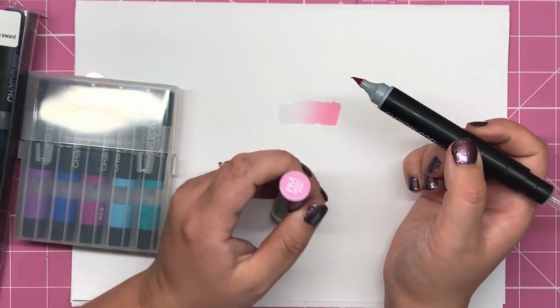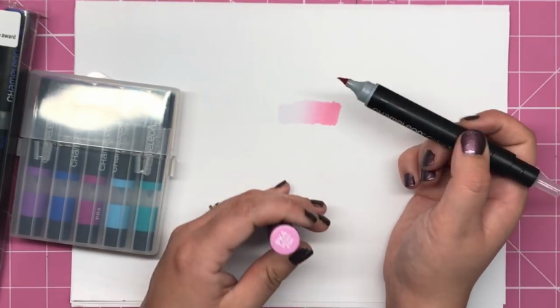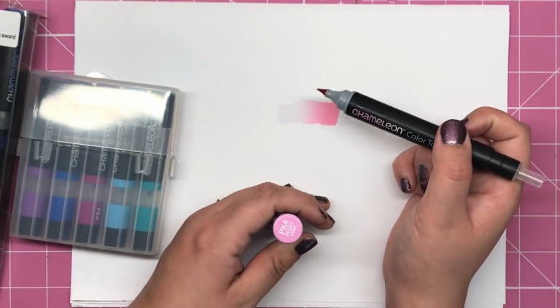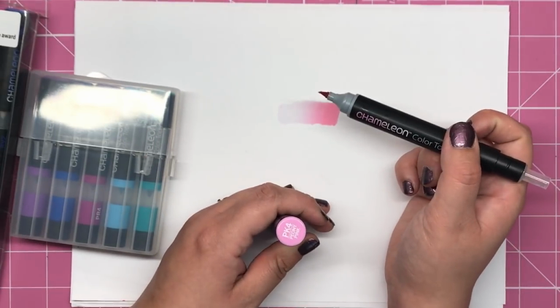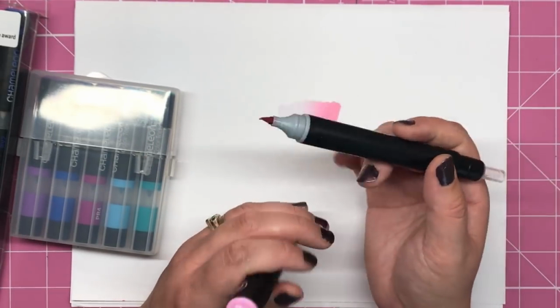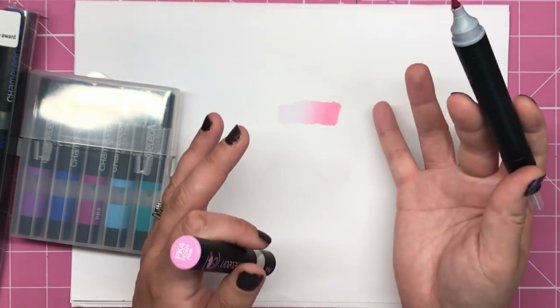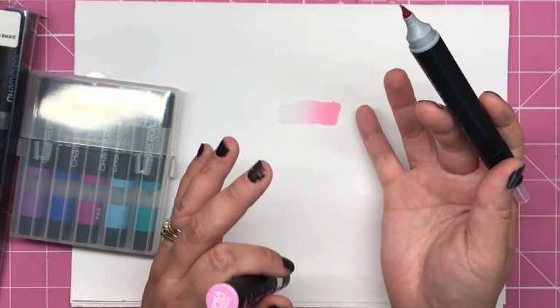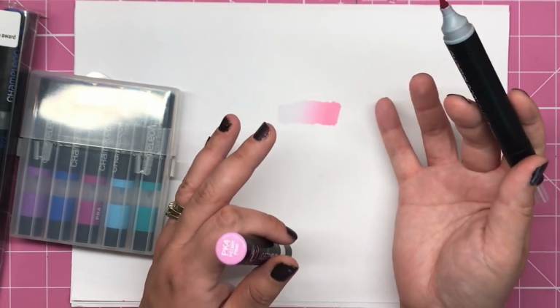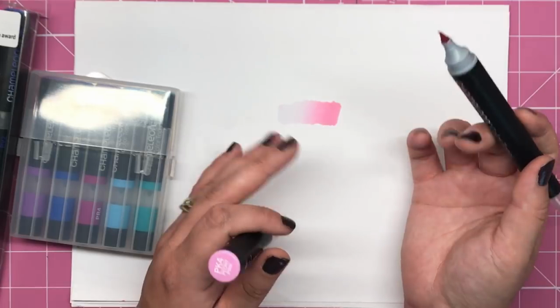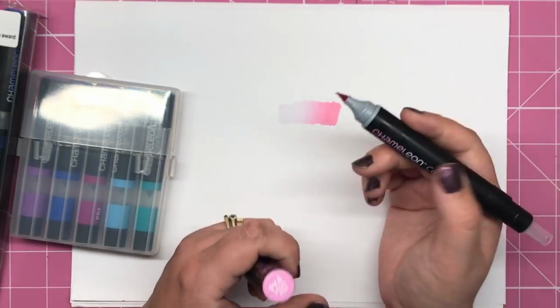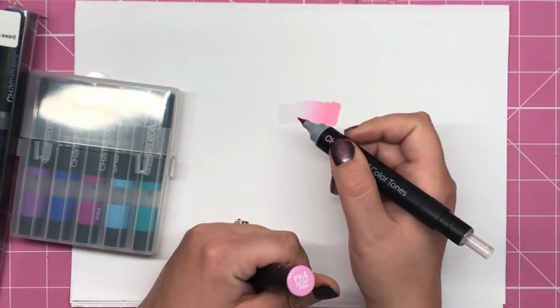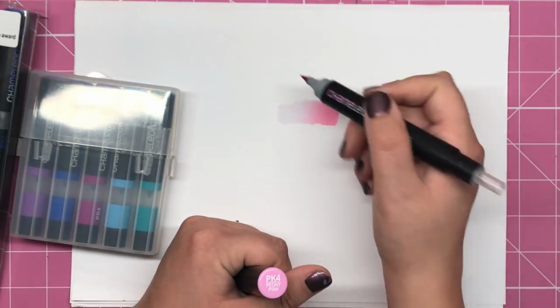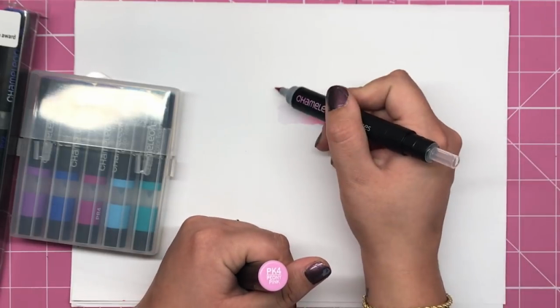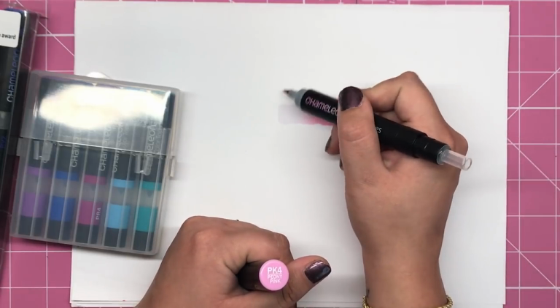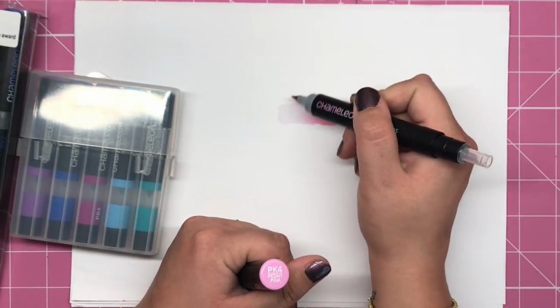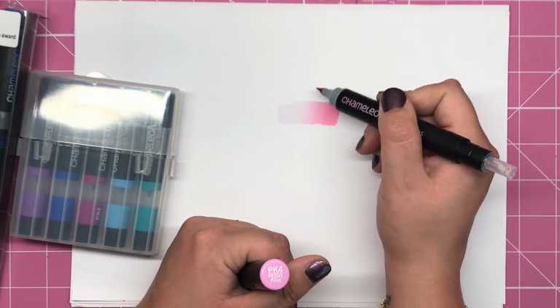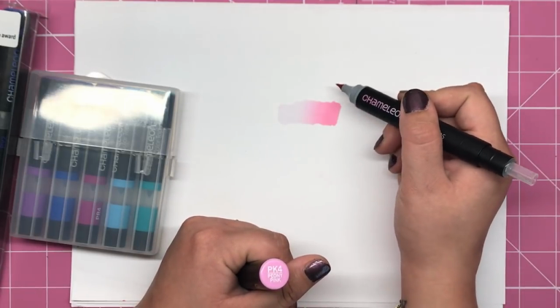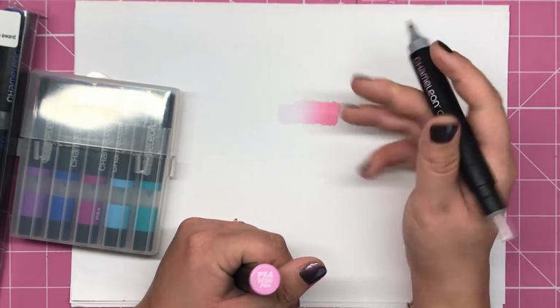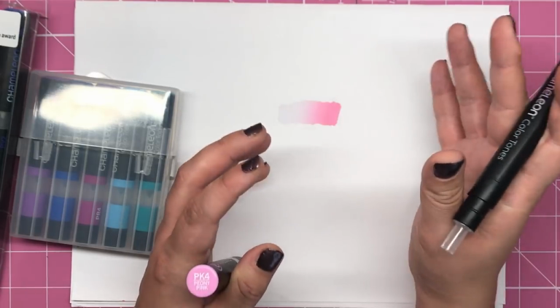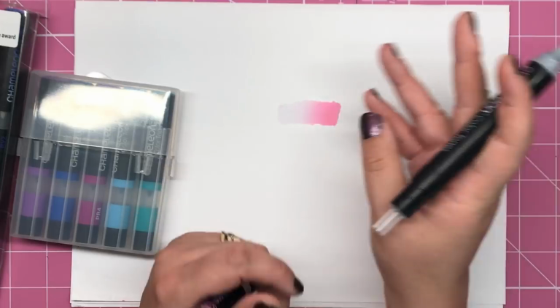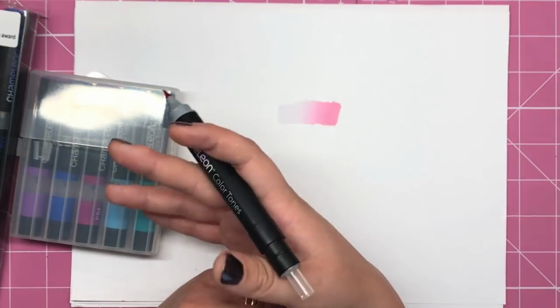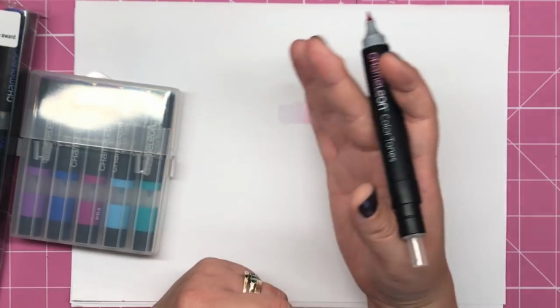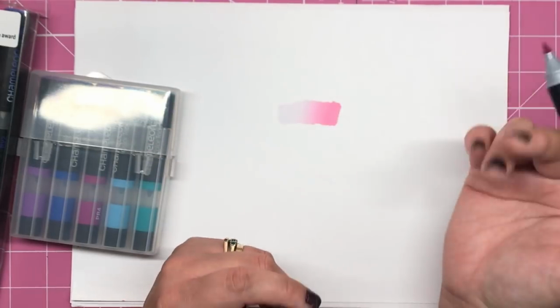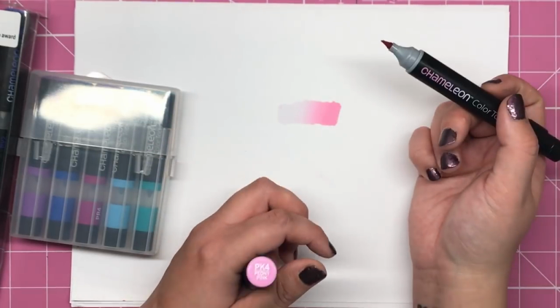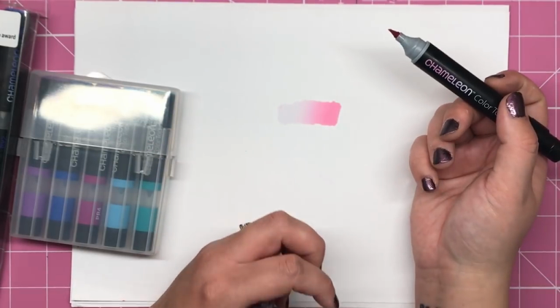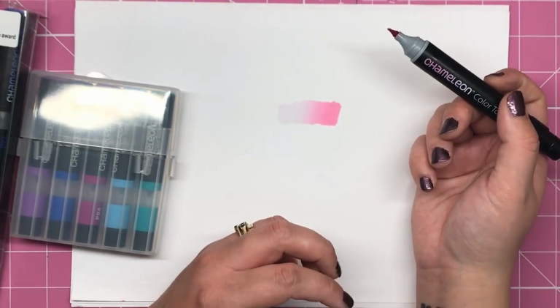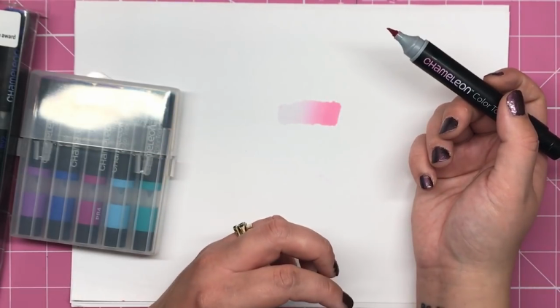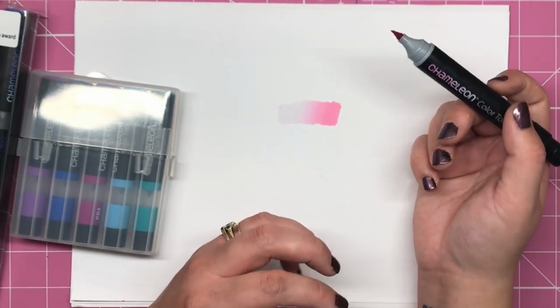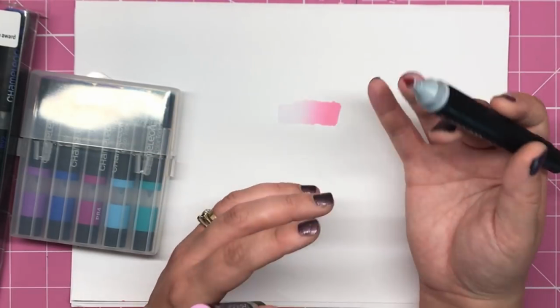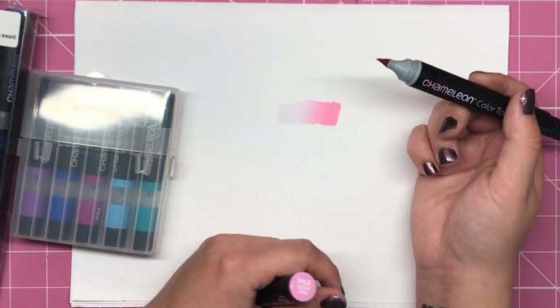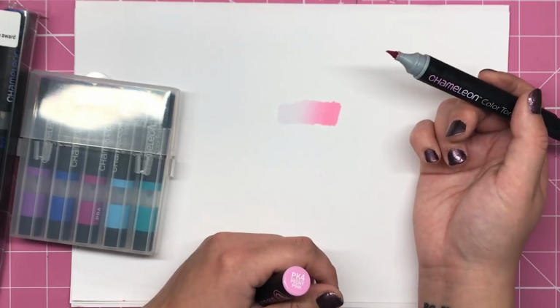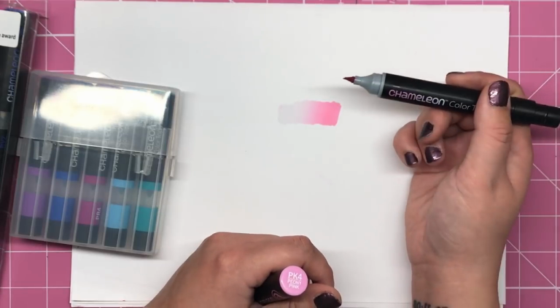So that means that you can colour, for instance, leaves — if you're doing green leaves you can colour them from a very dark deep green up to nothing, up to white, and it just creates that beautiful blend that you don't need to spend too much time and skill doing yourself.